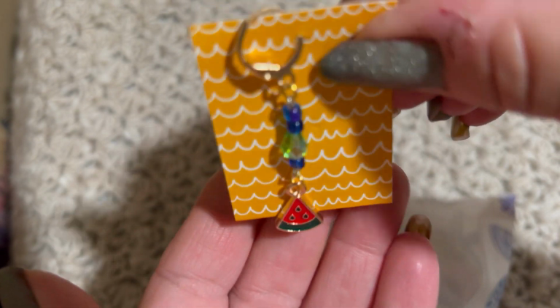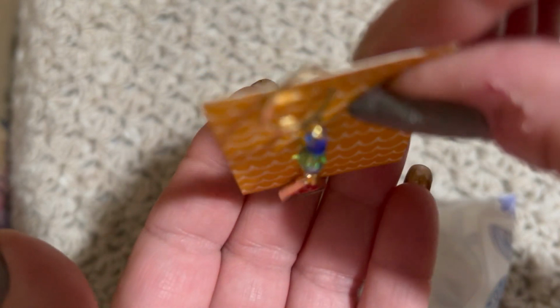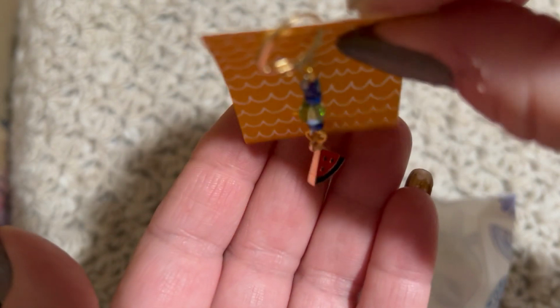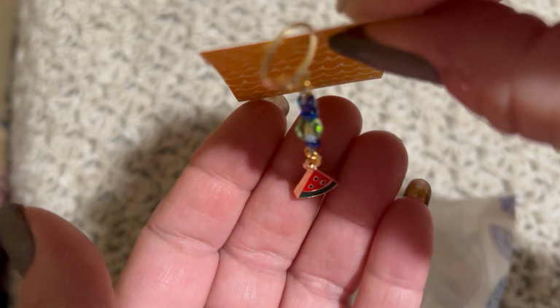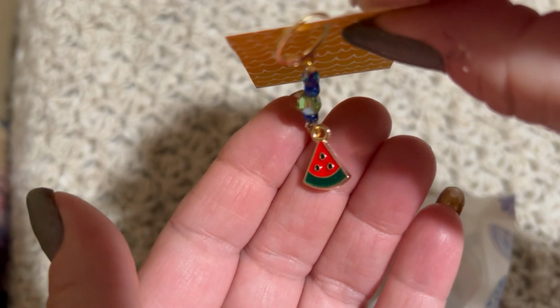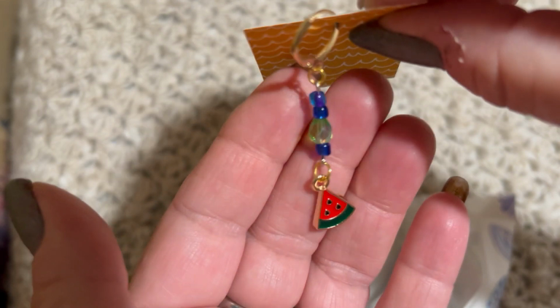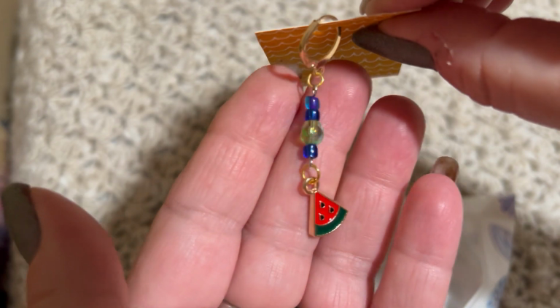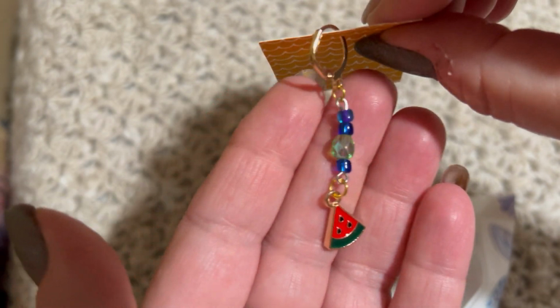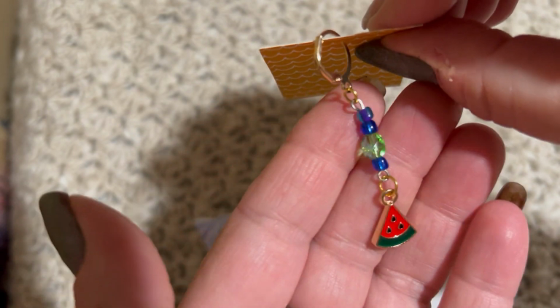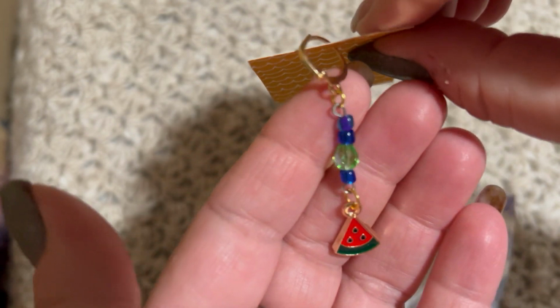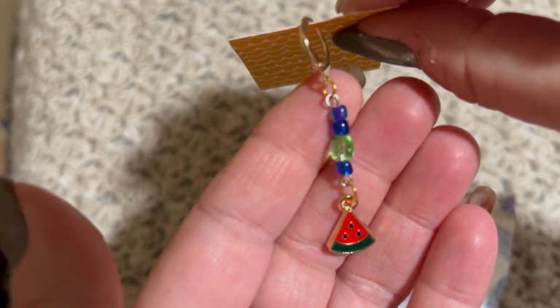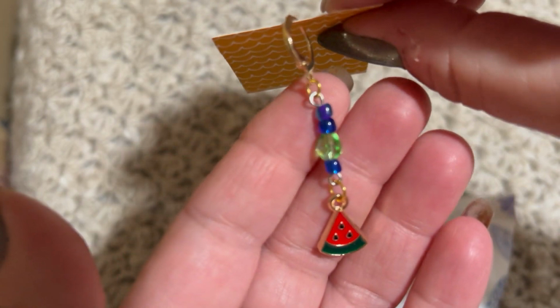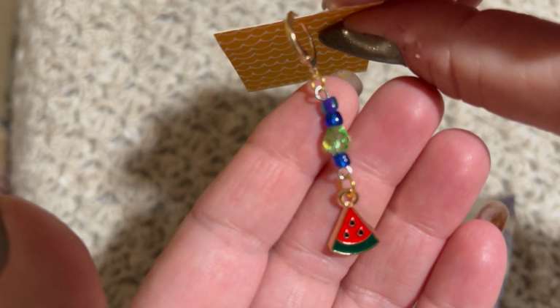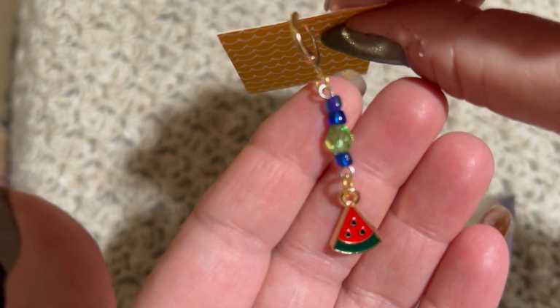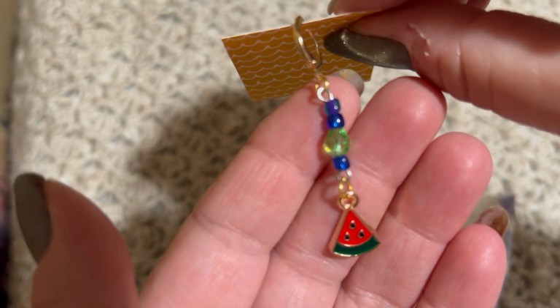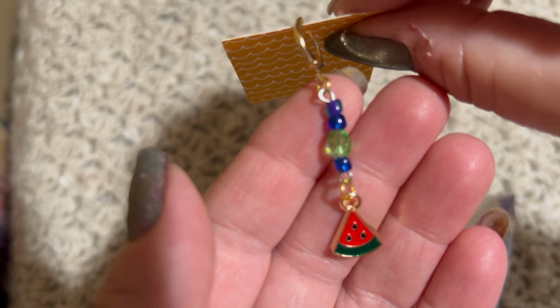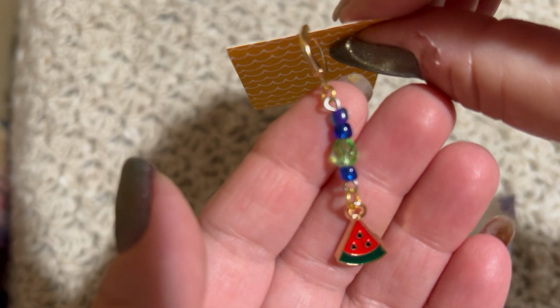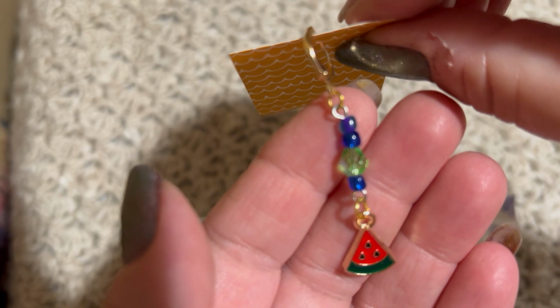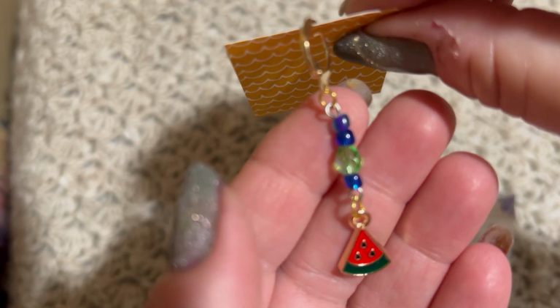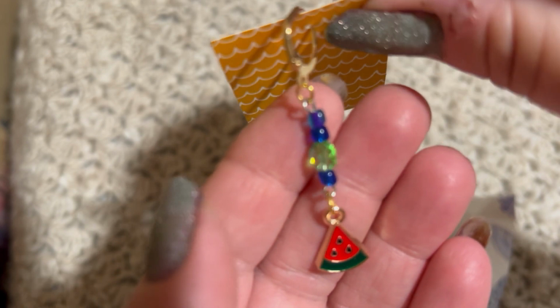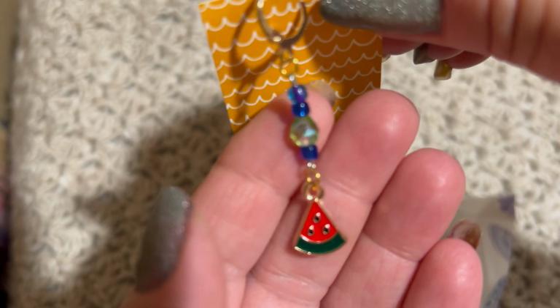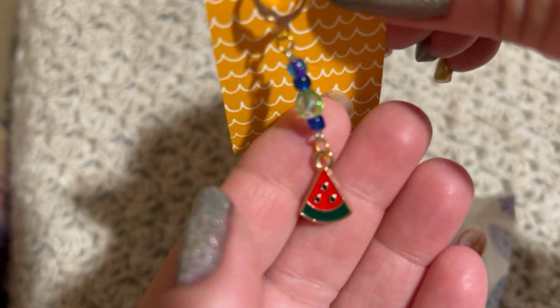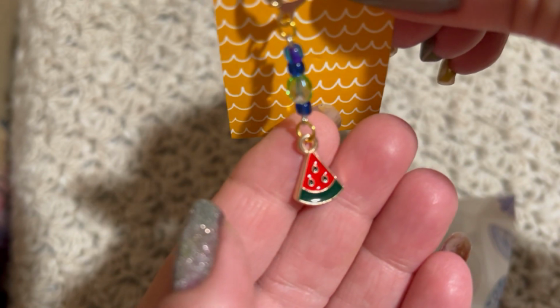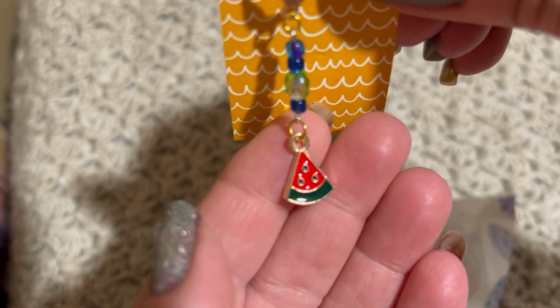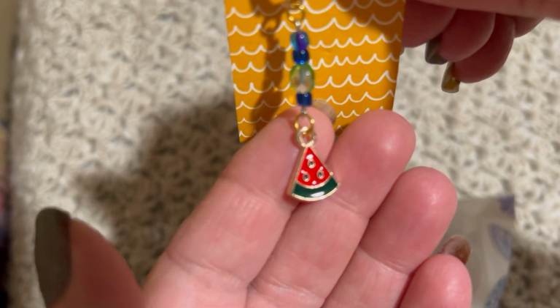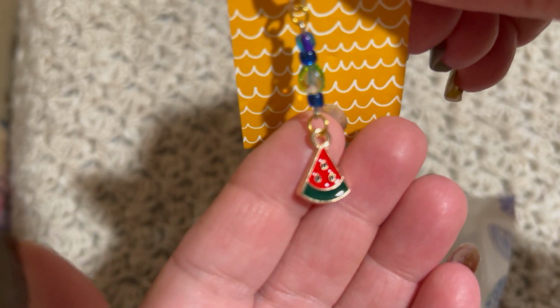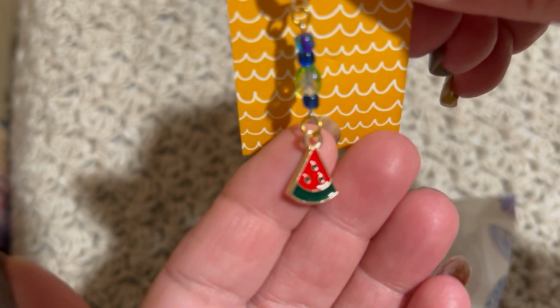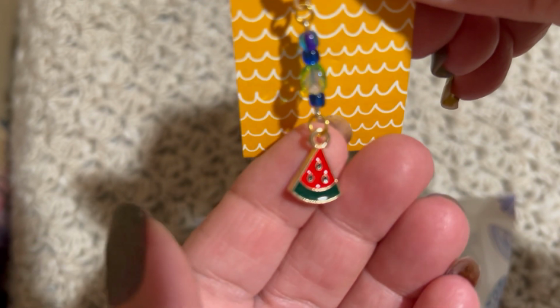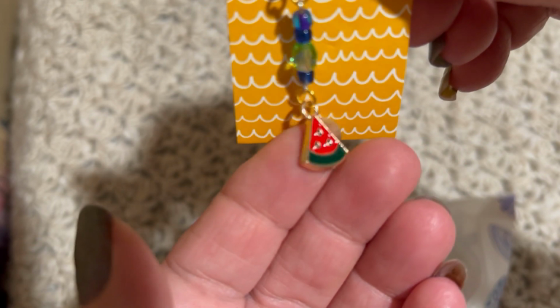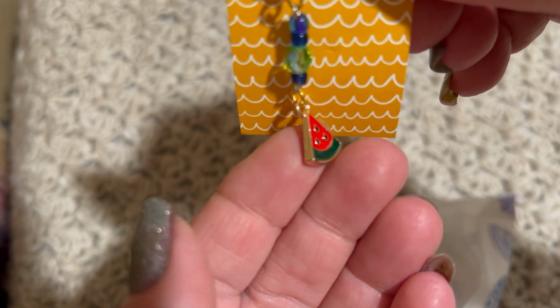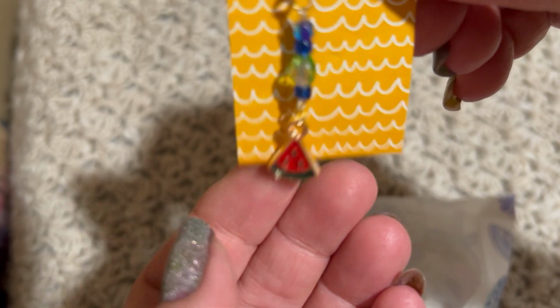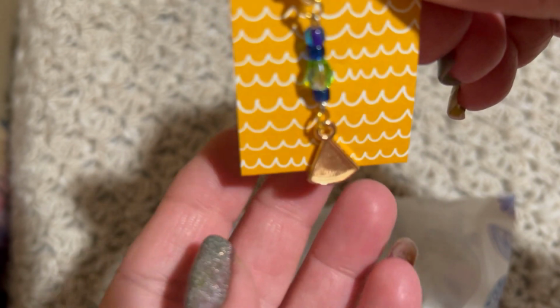And it's lightweight too. Very, very nice. Another fantastic job, Ellie. Thank you so much.